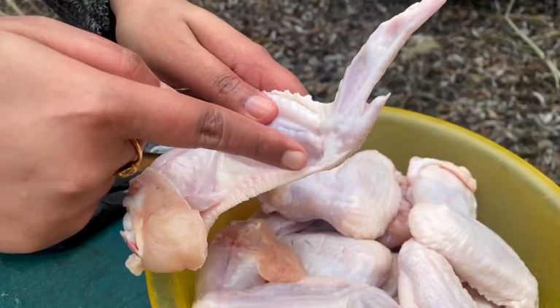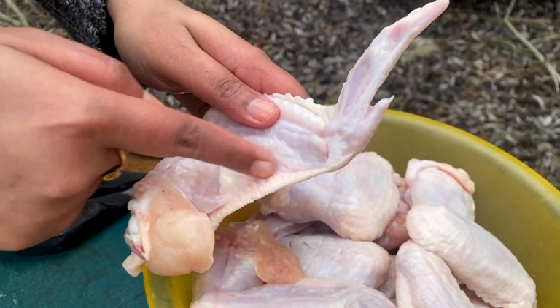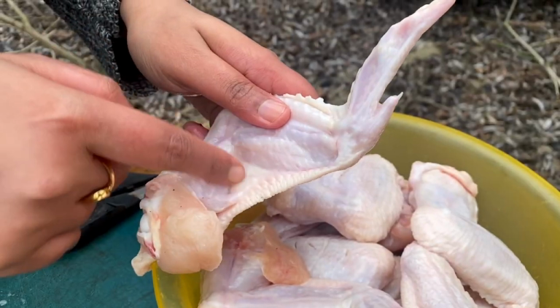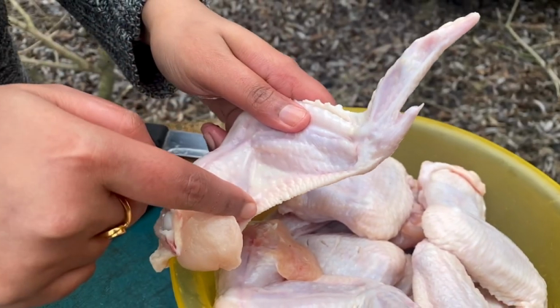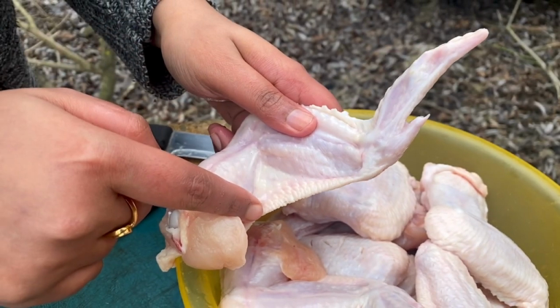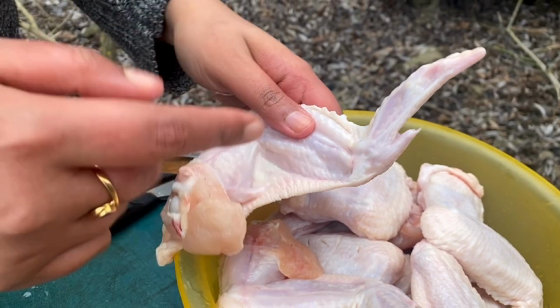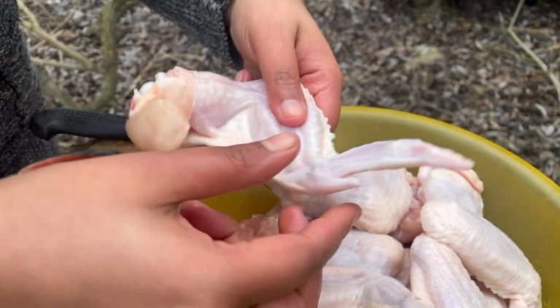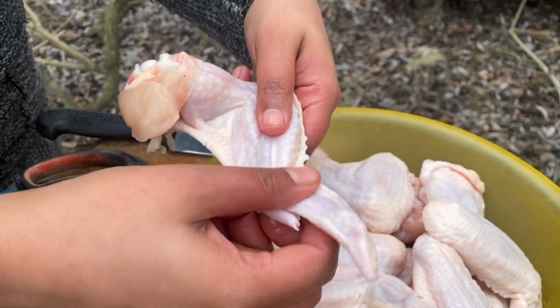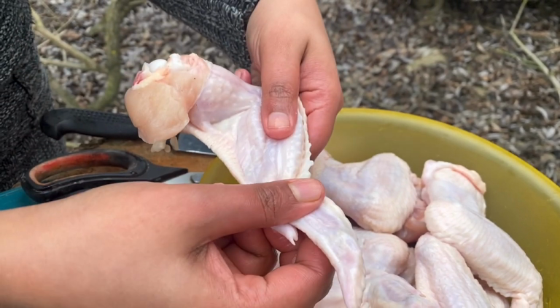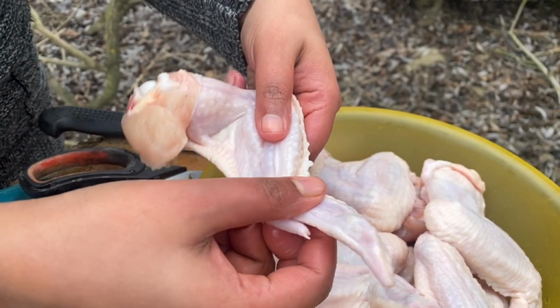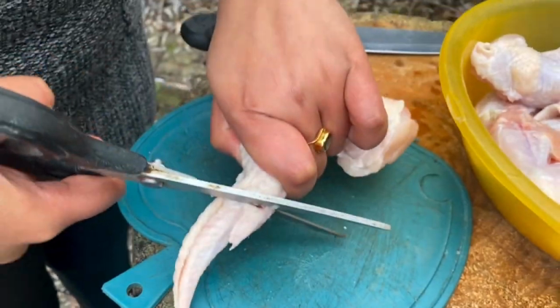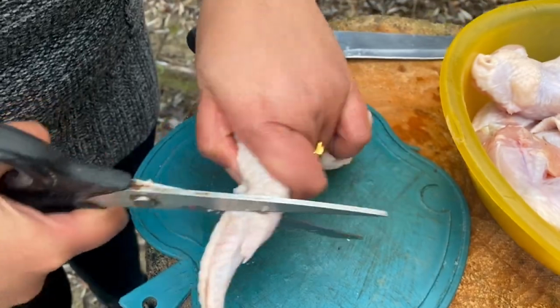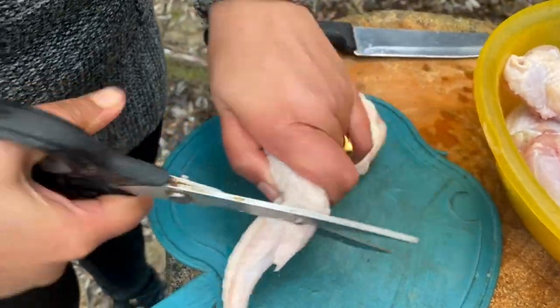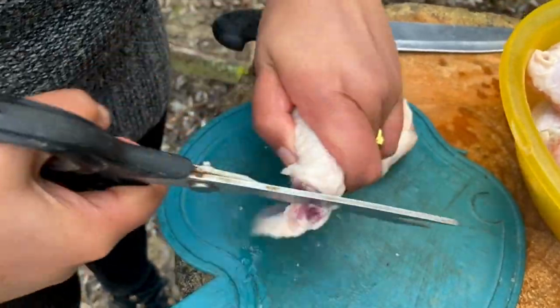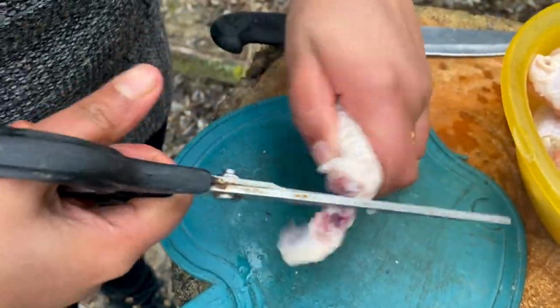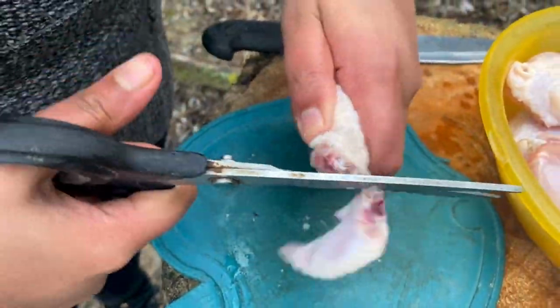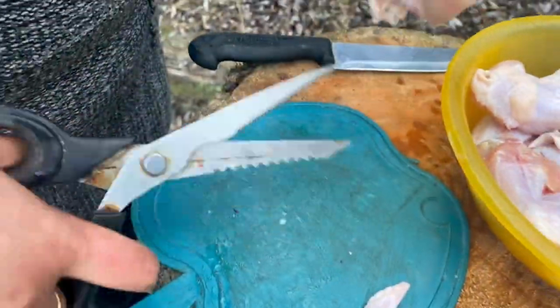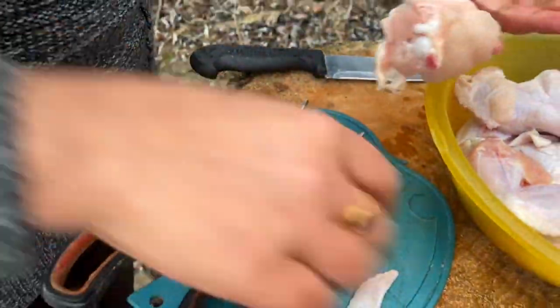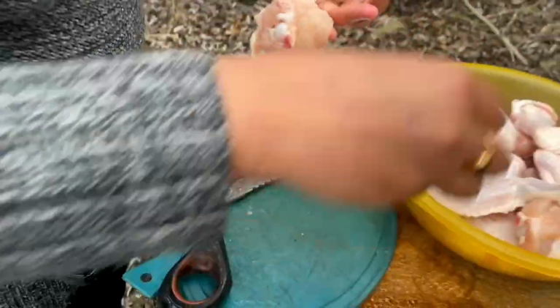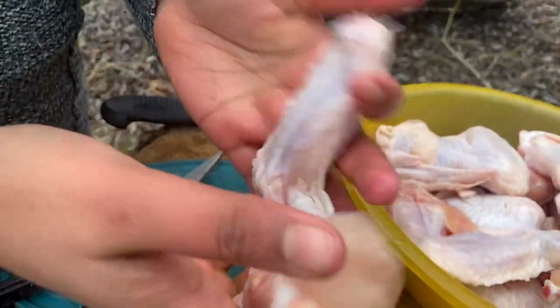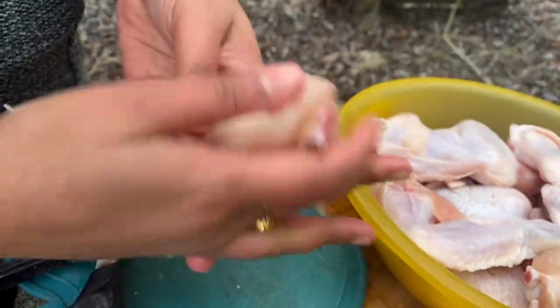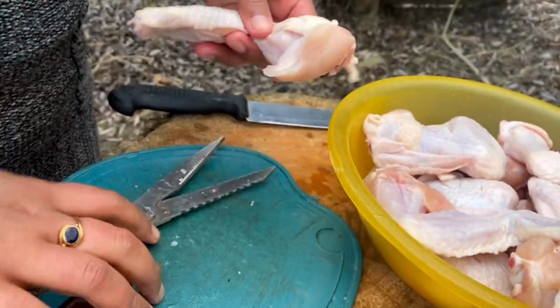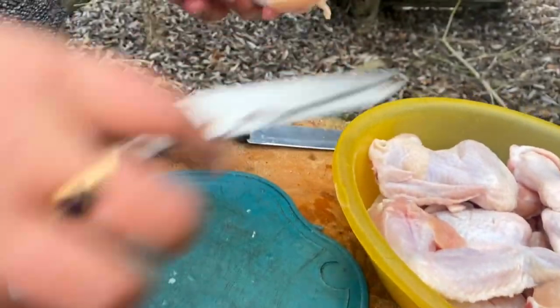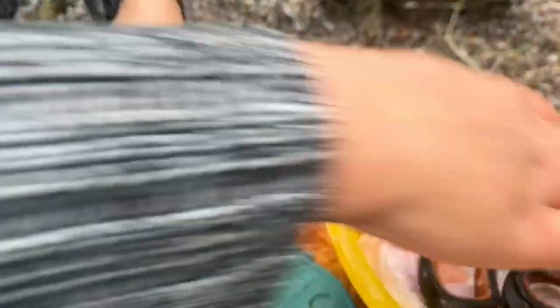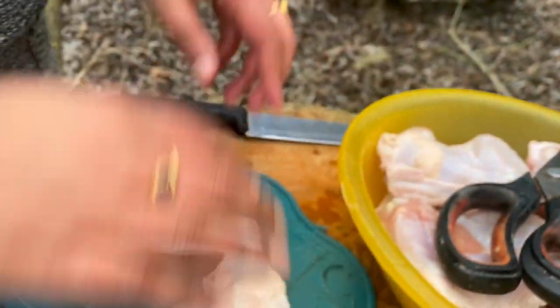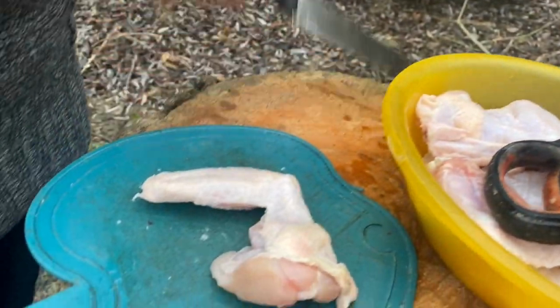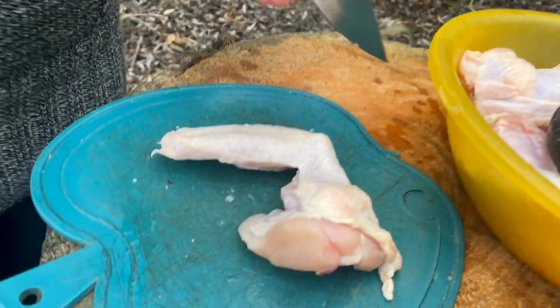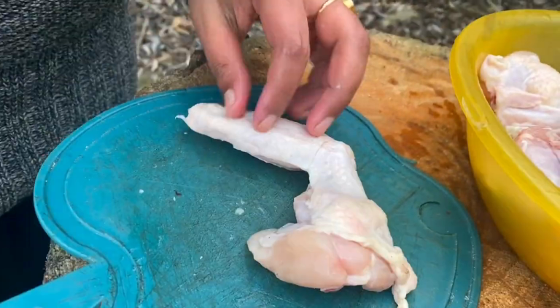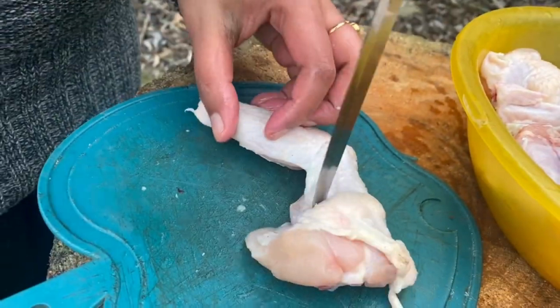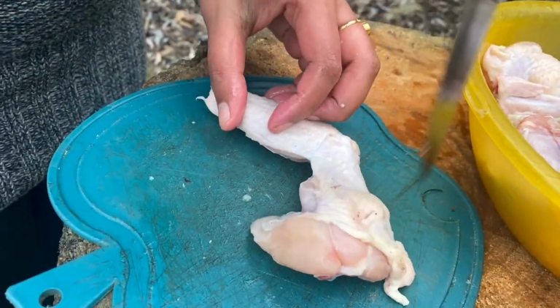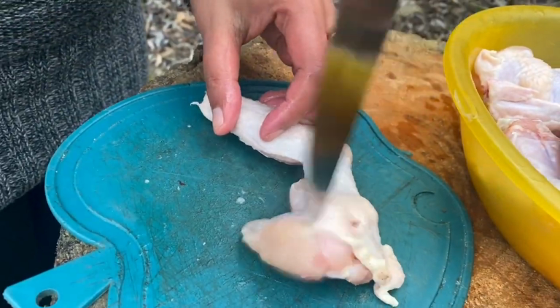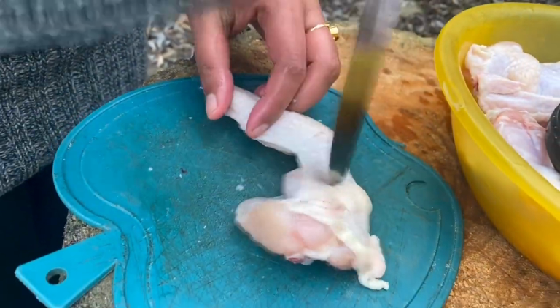First, we cut this portion and we cut this back. We cut this along with the winglets. We prepare this together and cut along.